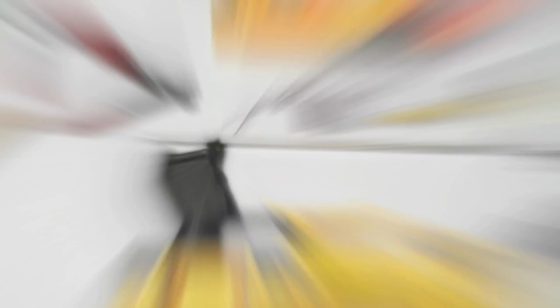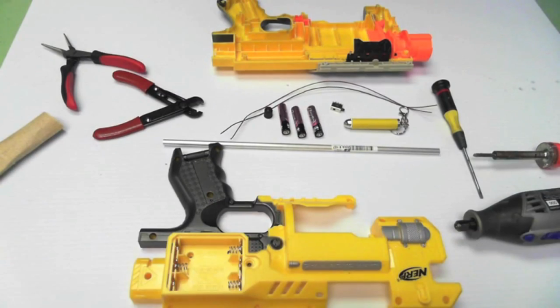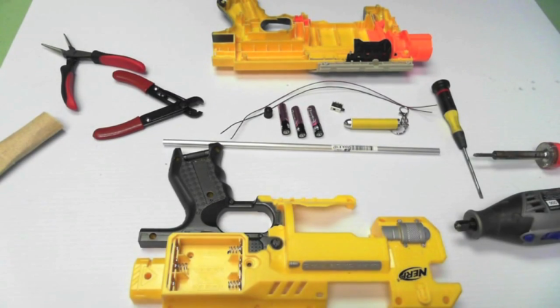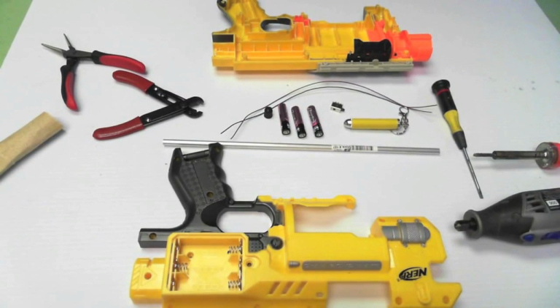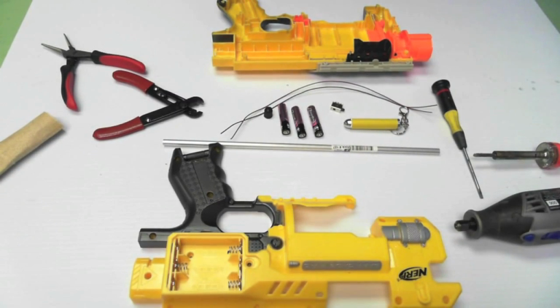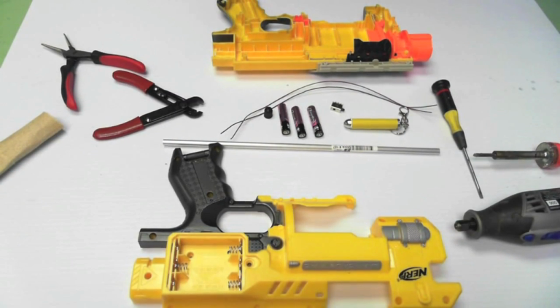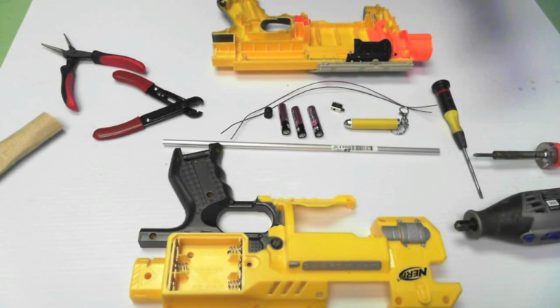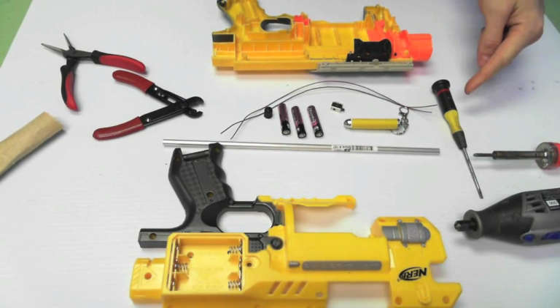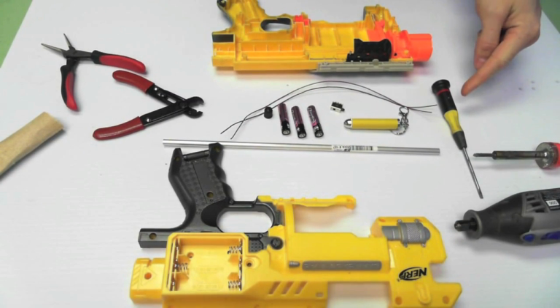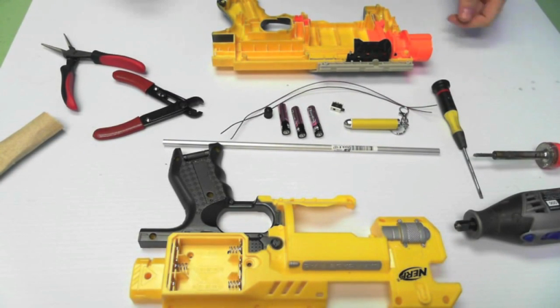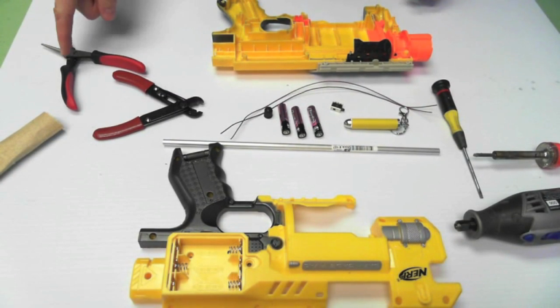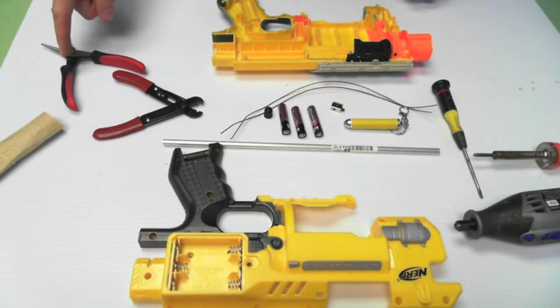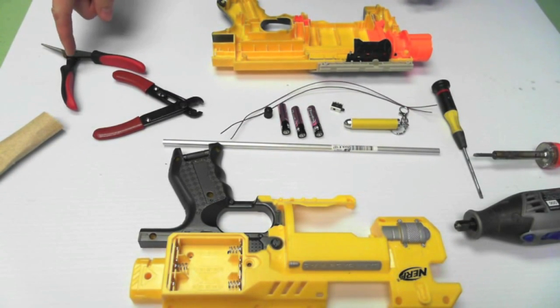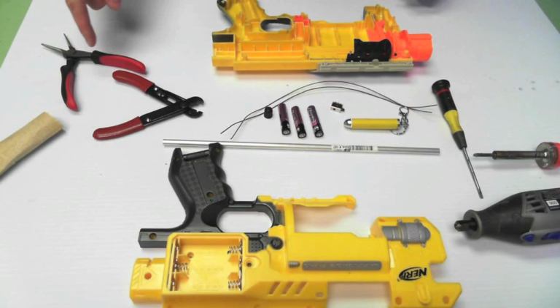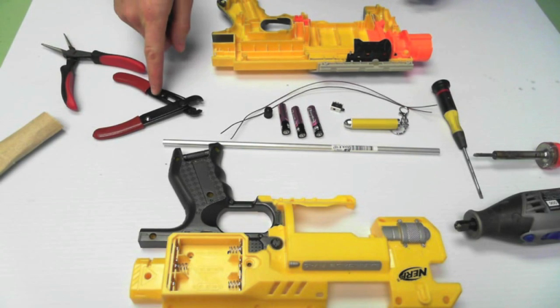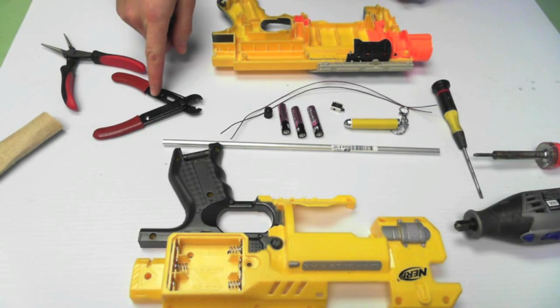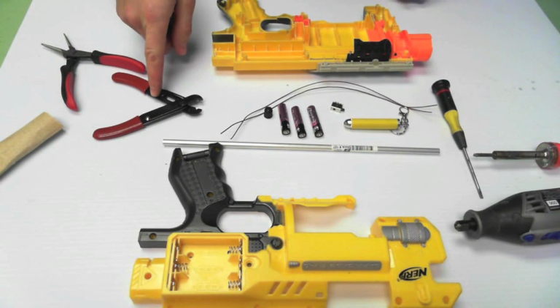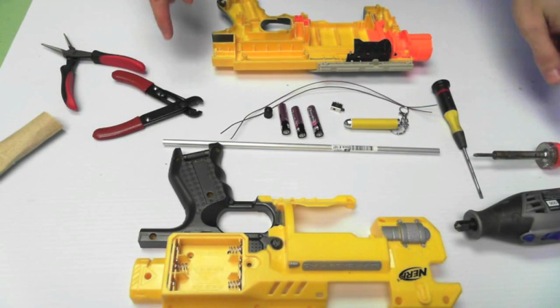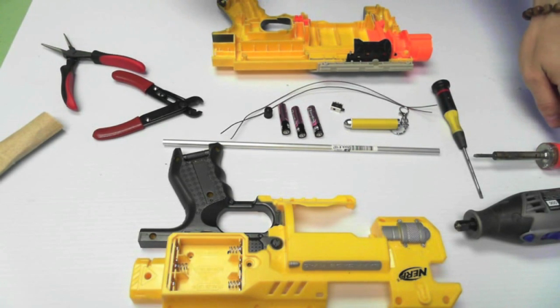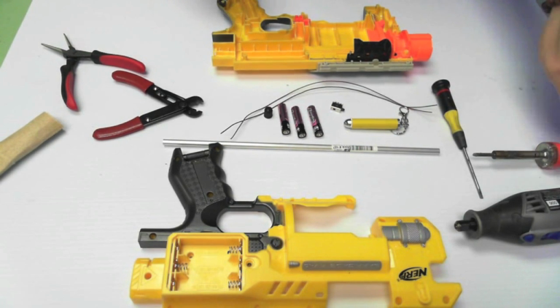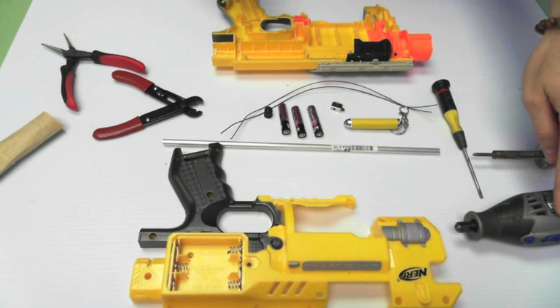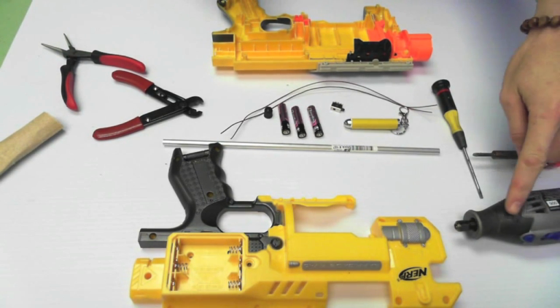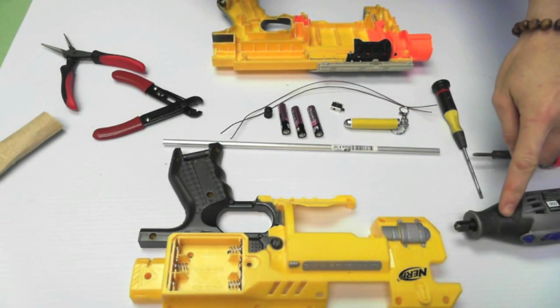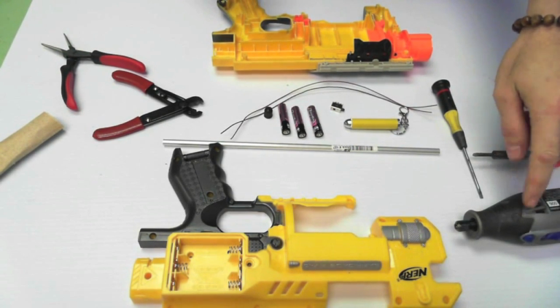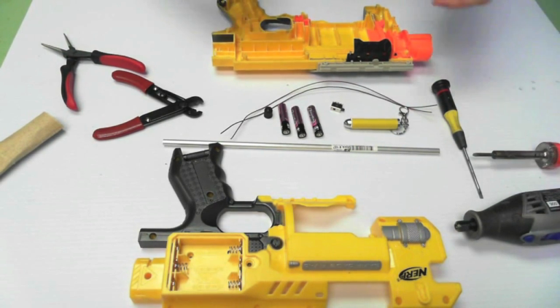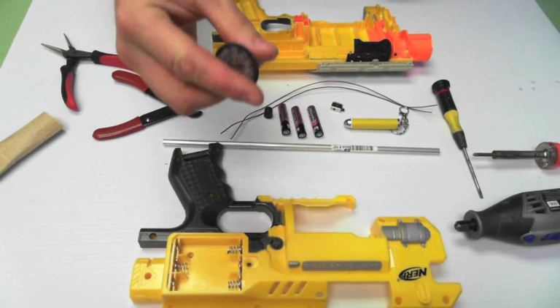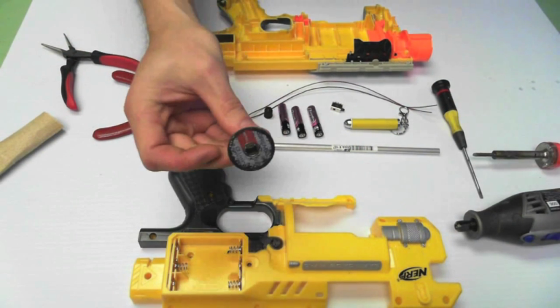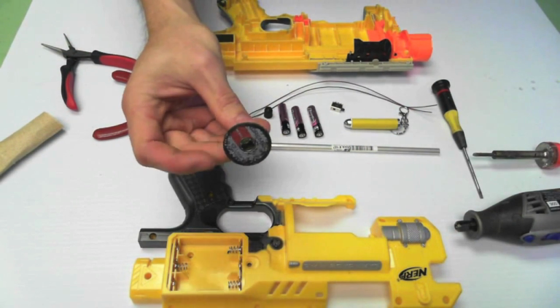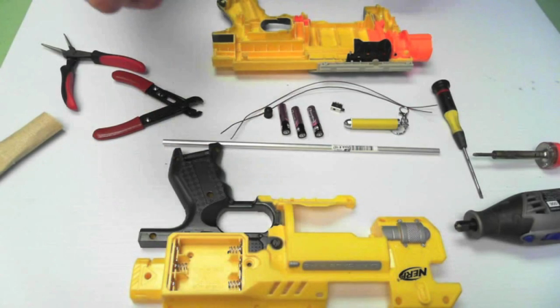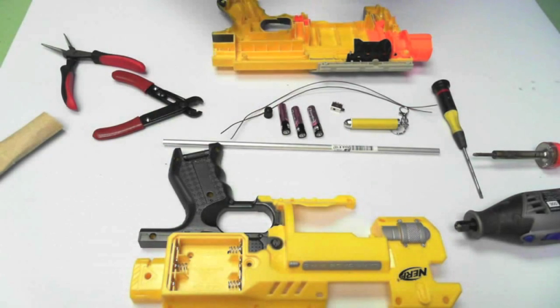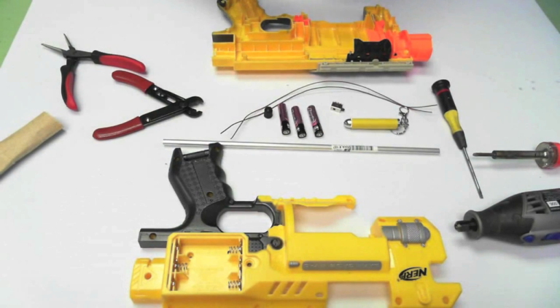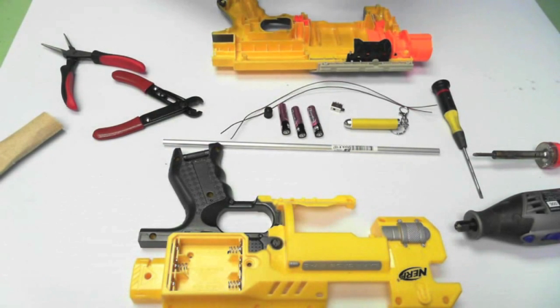Let's start by looking at the tools required. You will need a flathead screwdriver, needle nose pliers, a wire cutter and stripper, a soldering iron, a rotary Dremel with a flat metal cutter, and a high speed cutter.